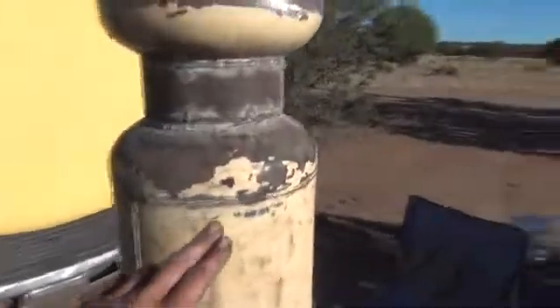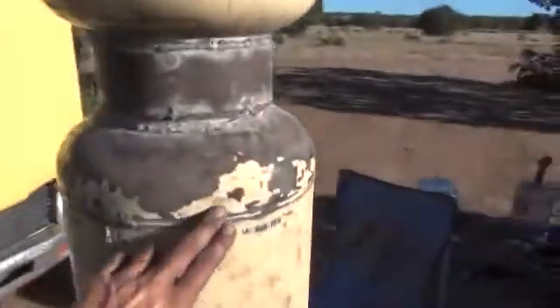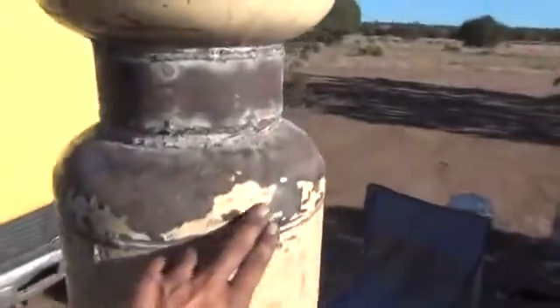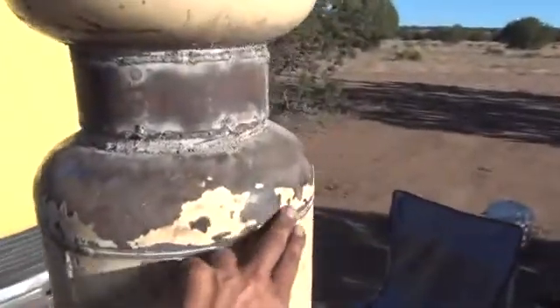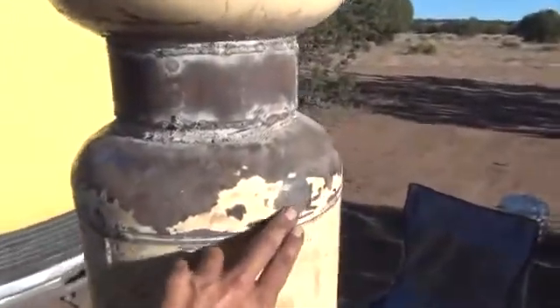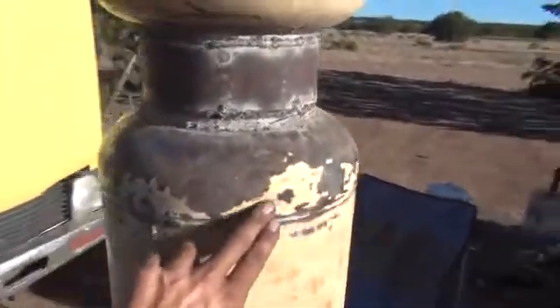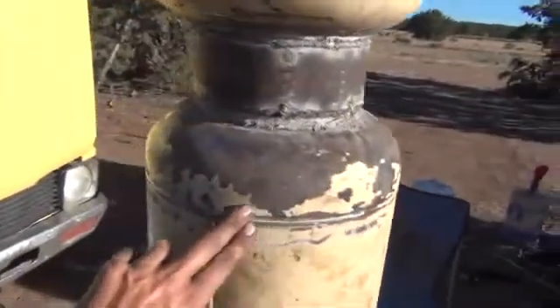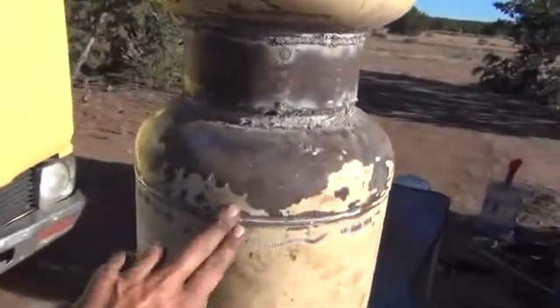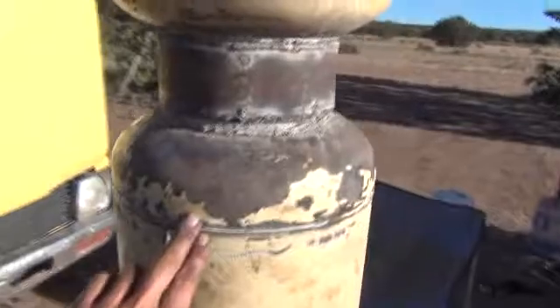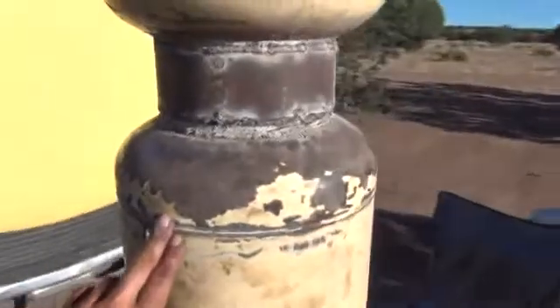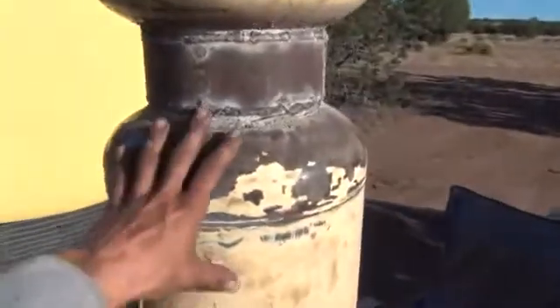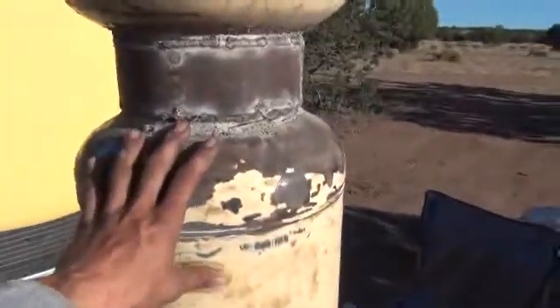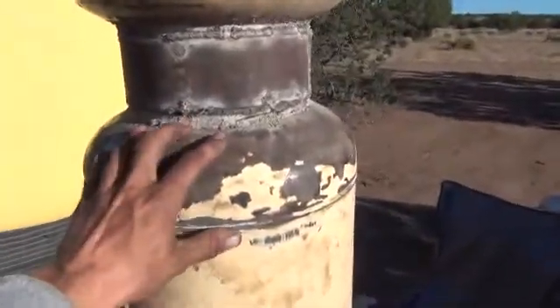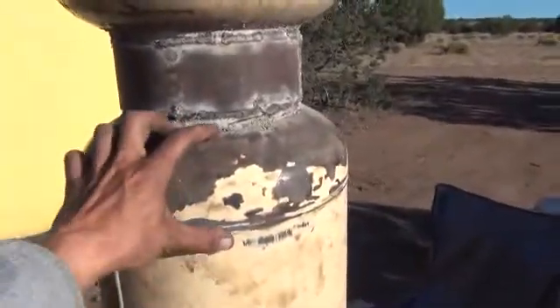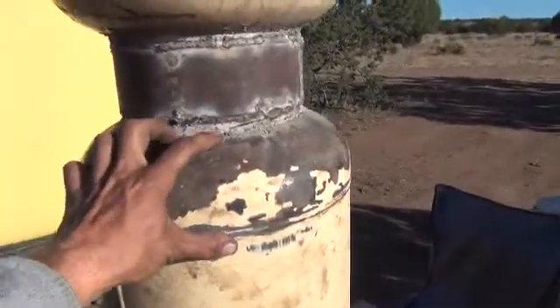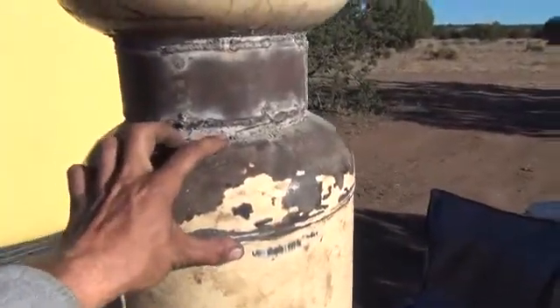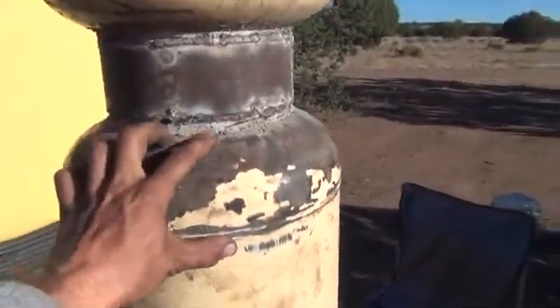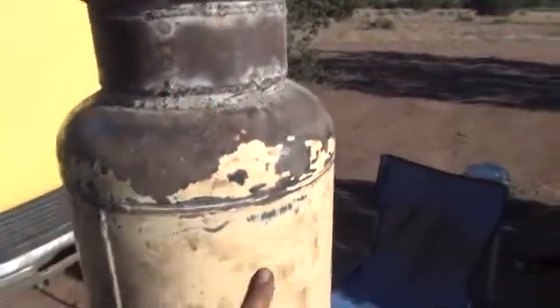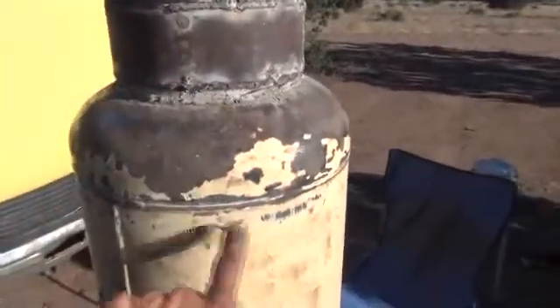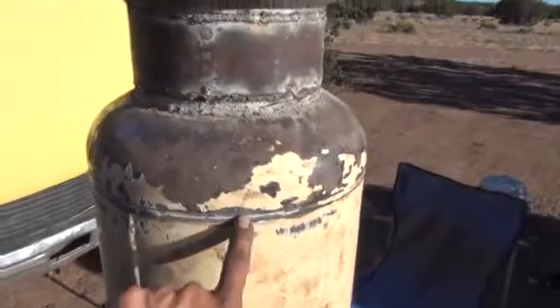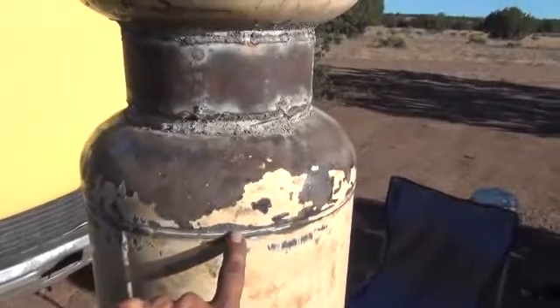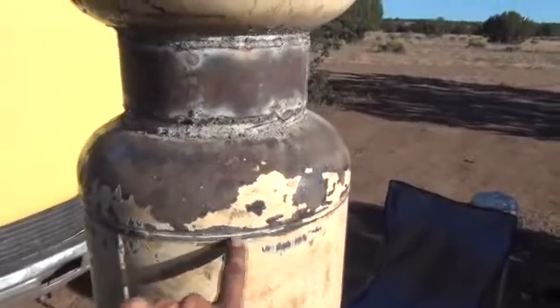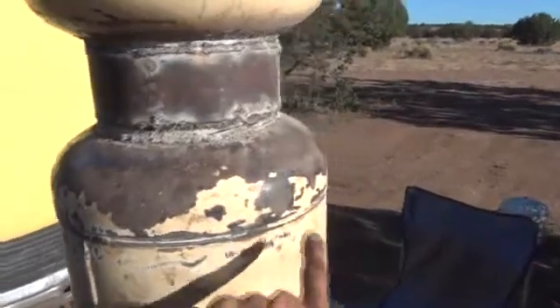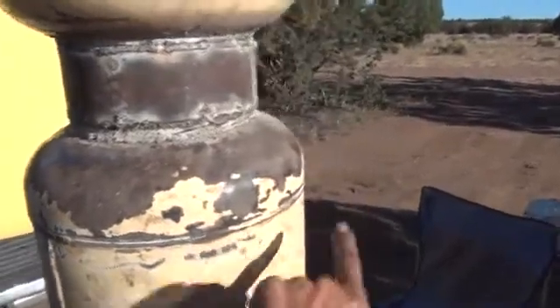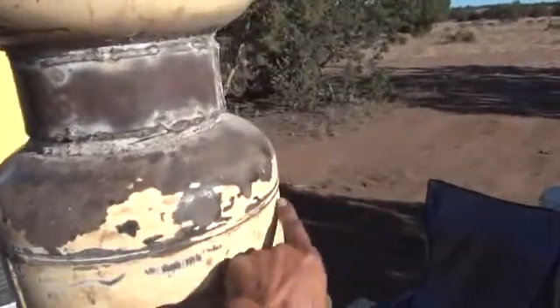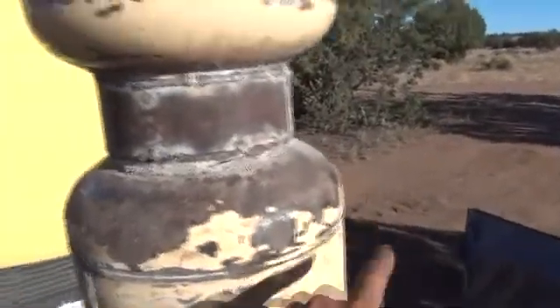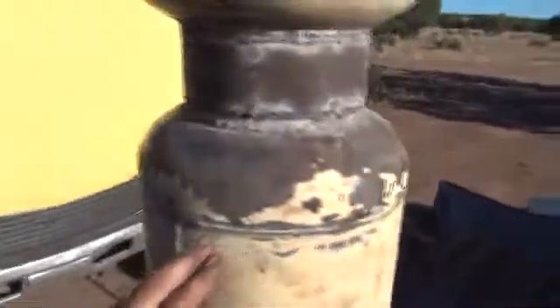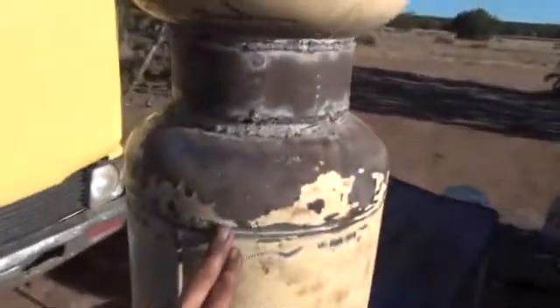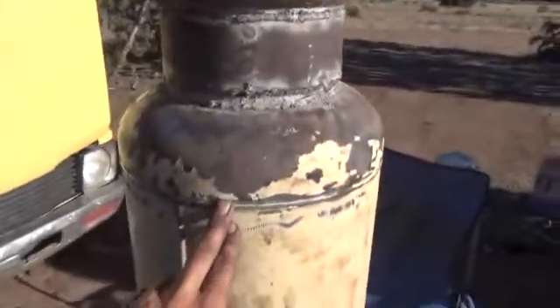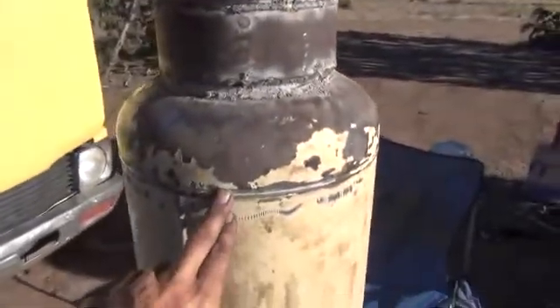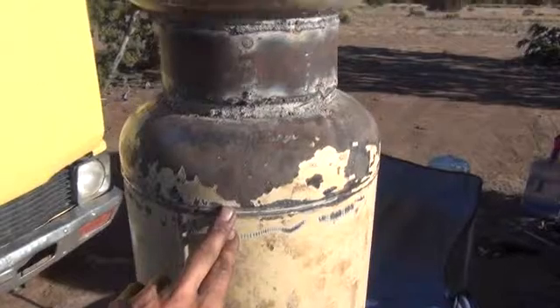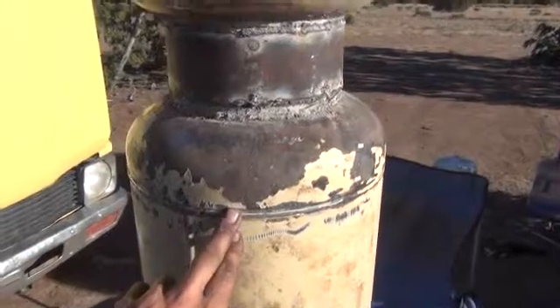Right now I'm going to go ahead and start marking my hole zones across about right here somewhere. I'm going to take some measurements, try to make sure I put it about the right distance. And we're going to go ahead and throw our air inlets right here all the way around. I'll show you that when I've got it hooked up and how we did it.